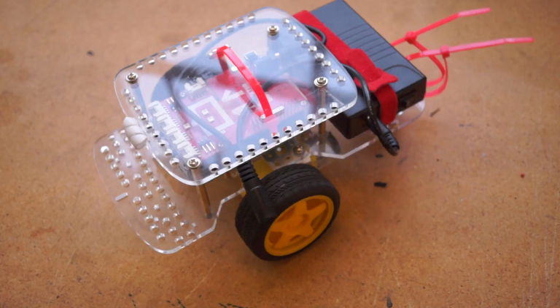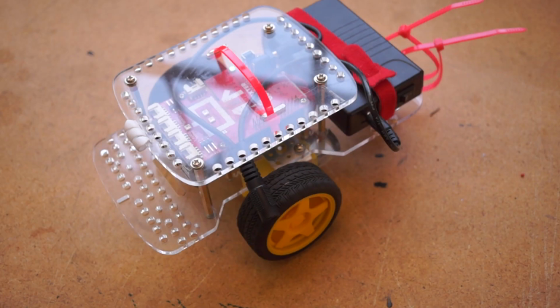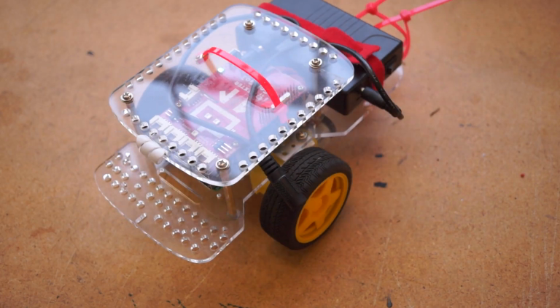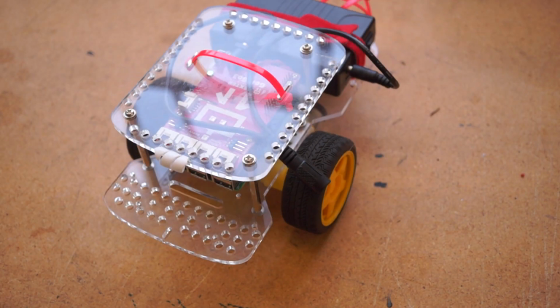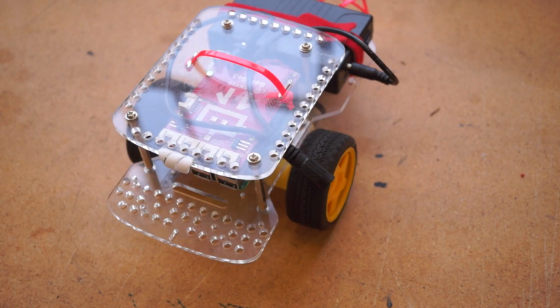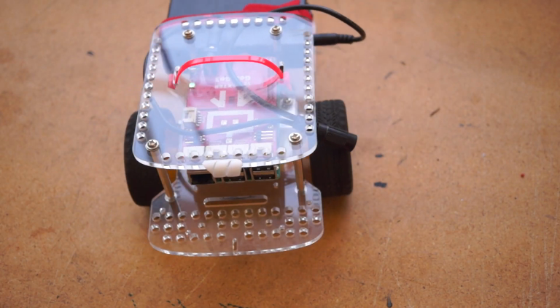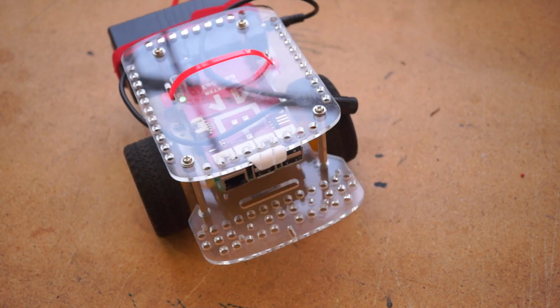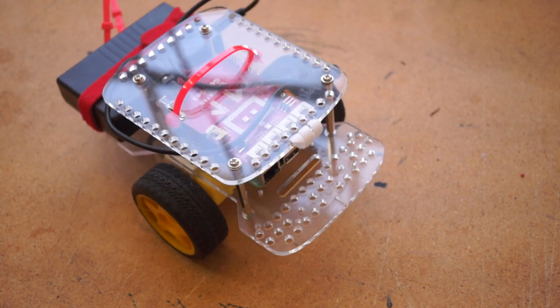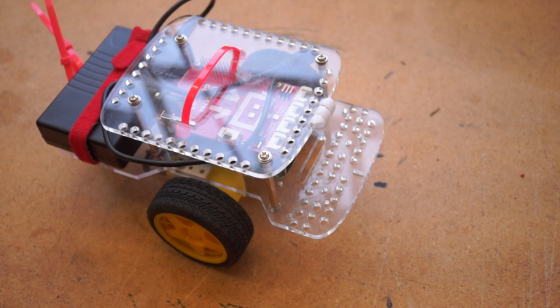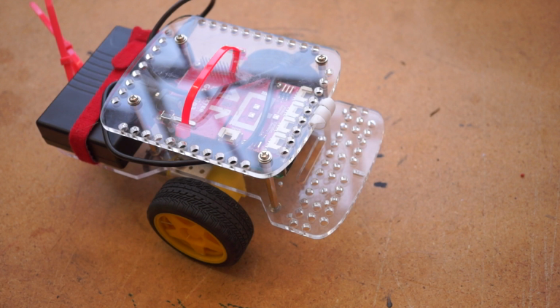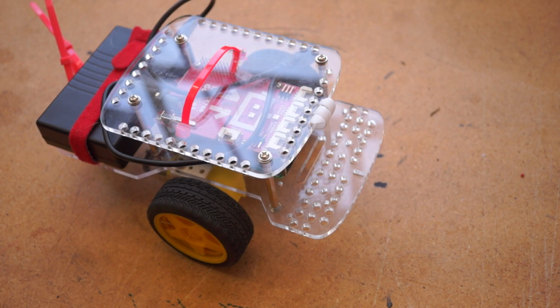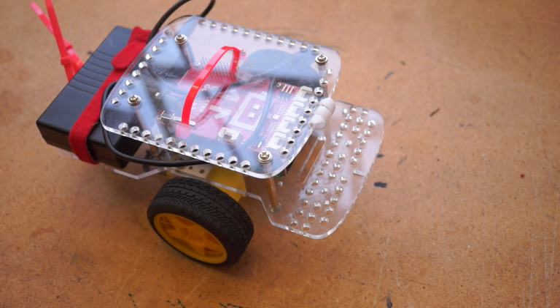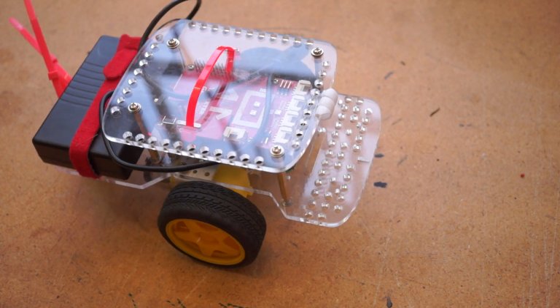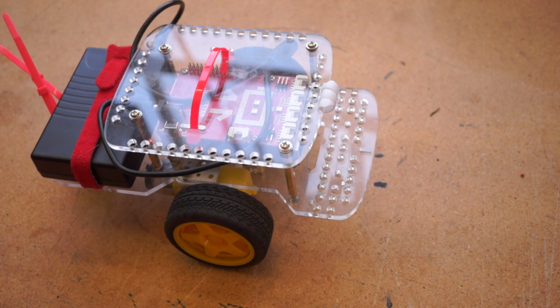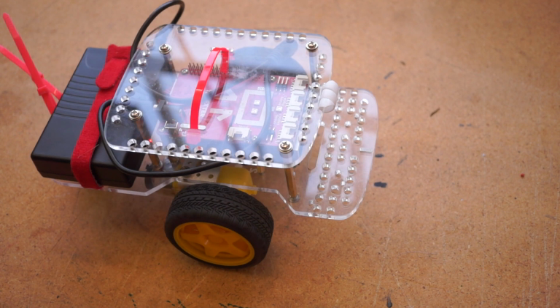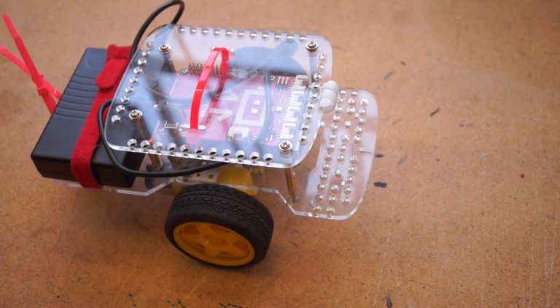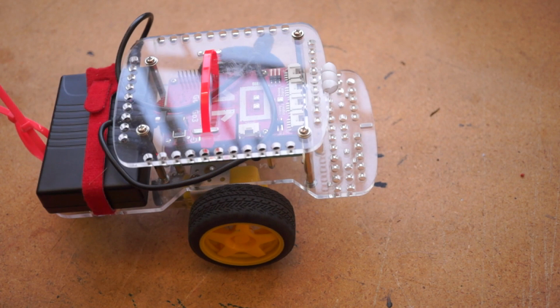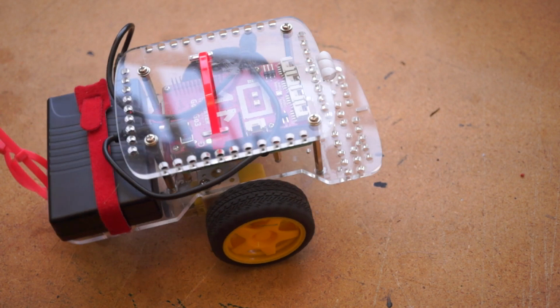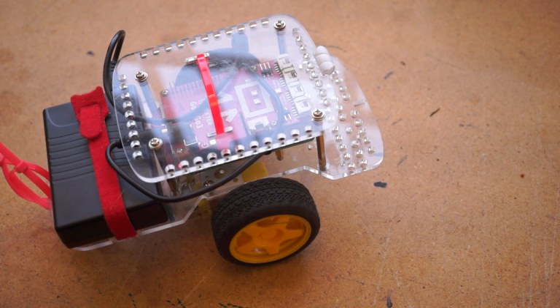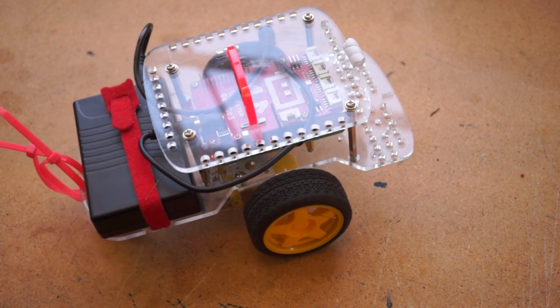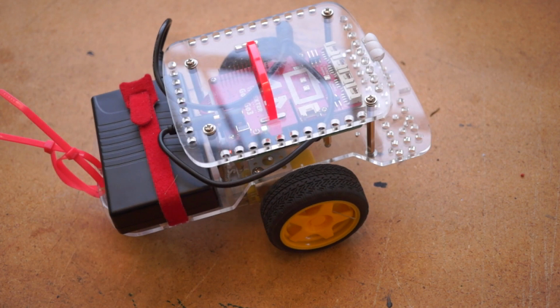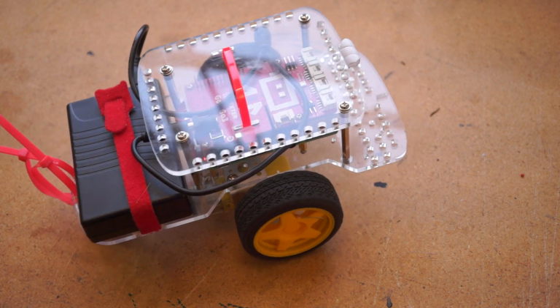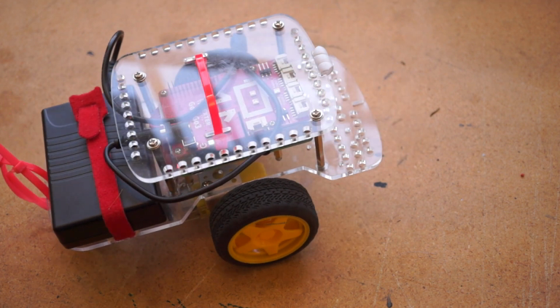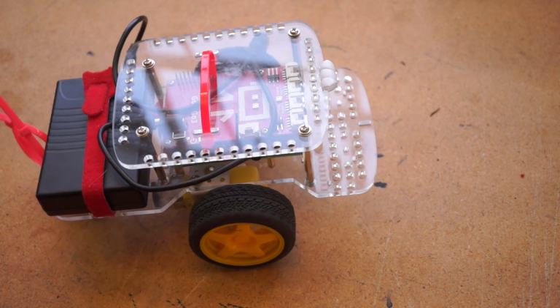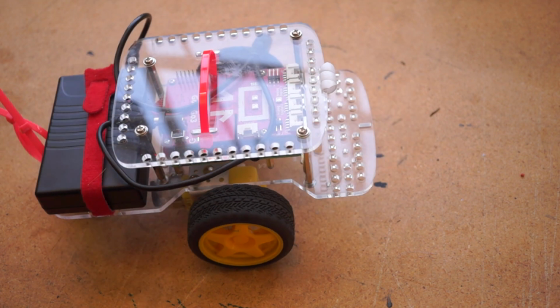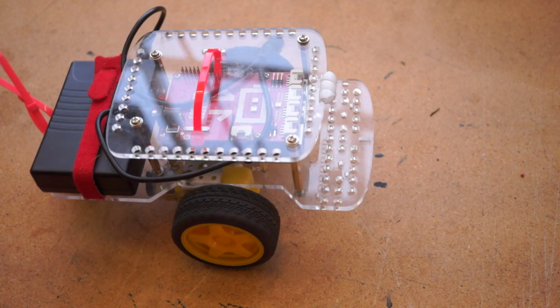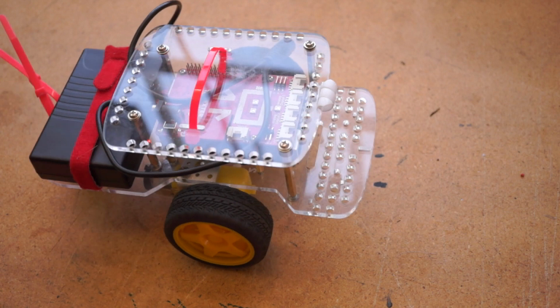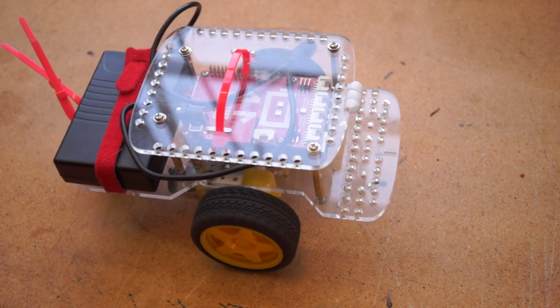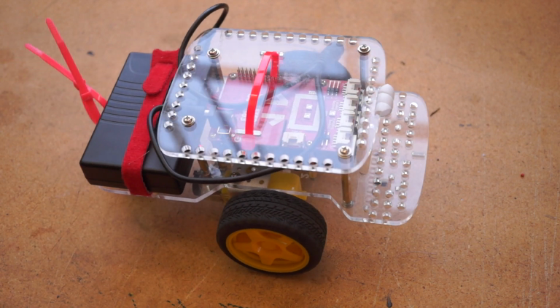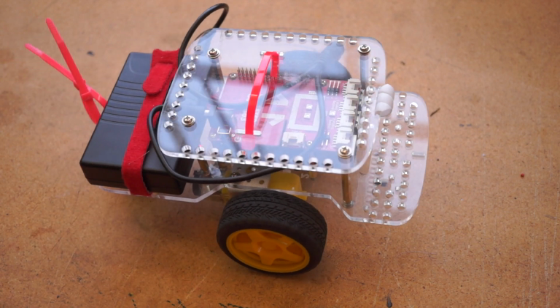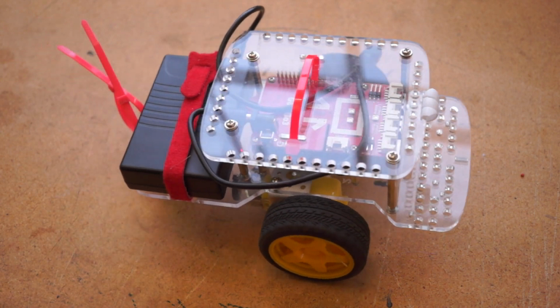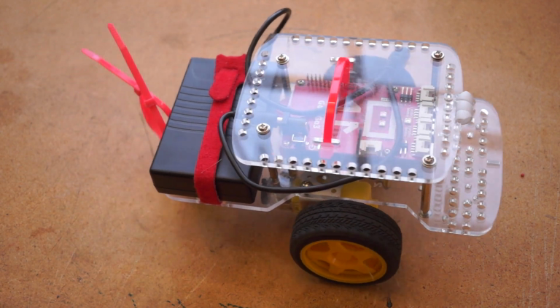Overall though, it's a solid little robot system for the price, but more than I needed since so much of the value is wrapped up in the polished educational software that supports it.